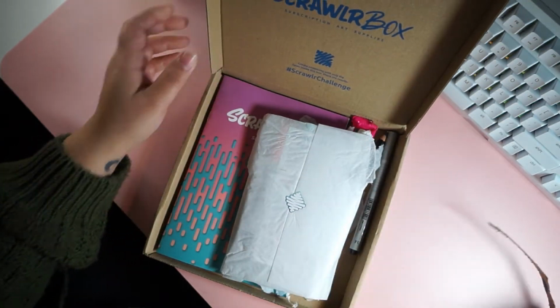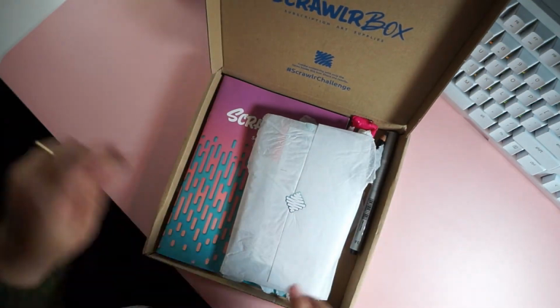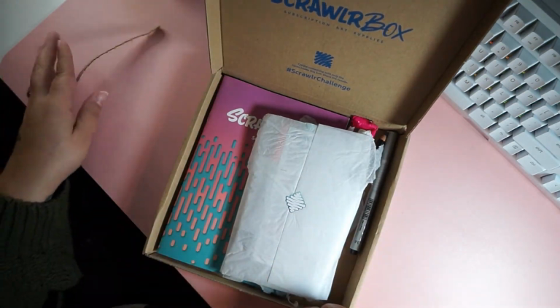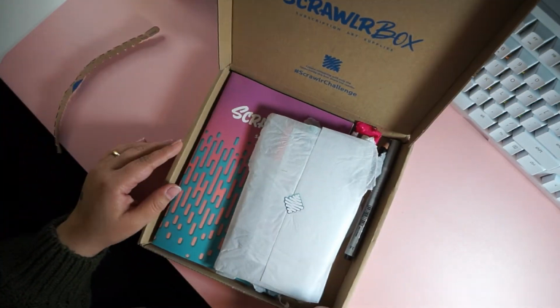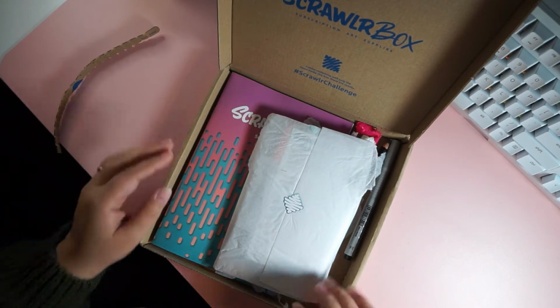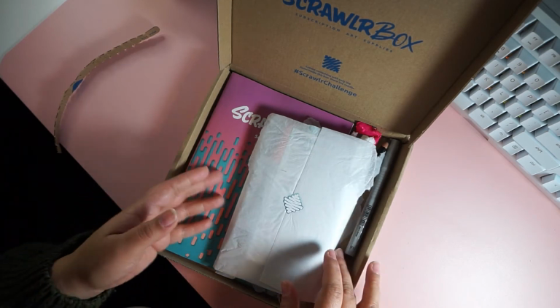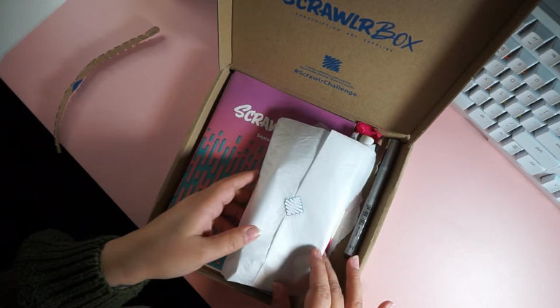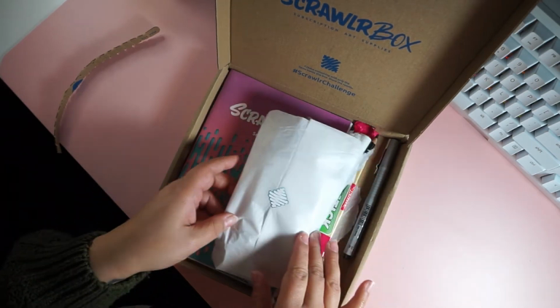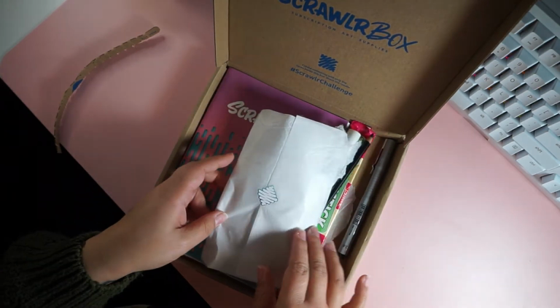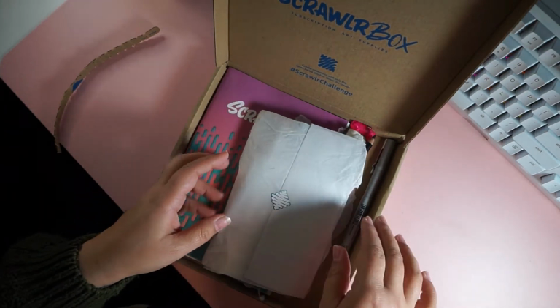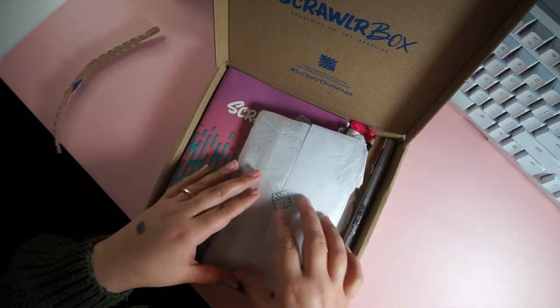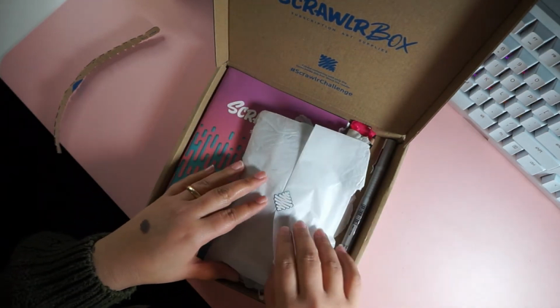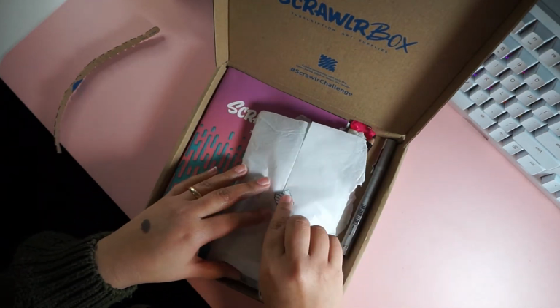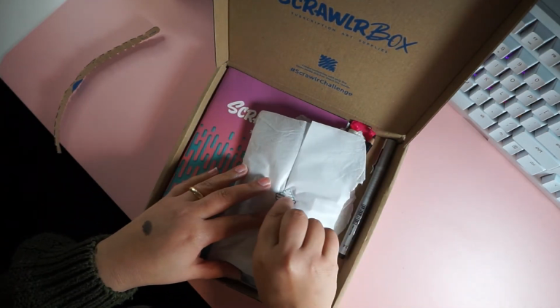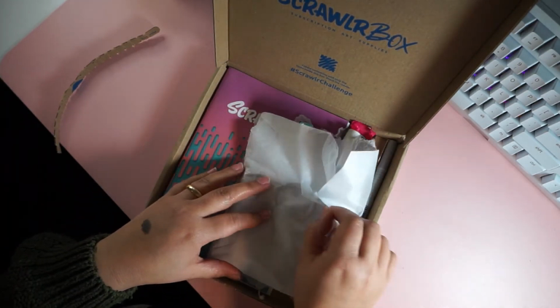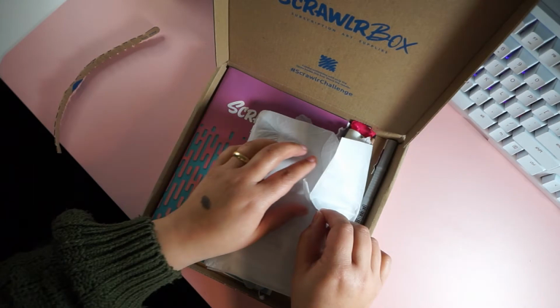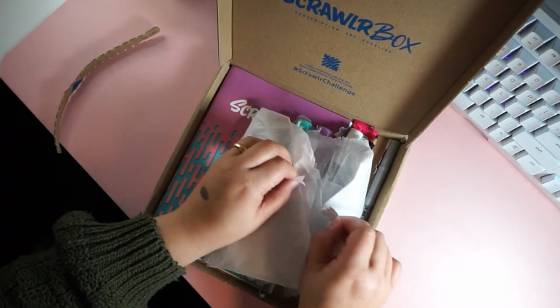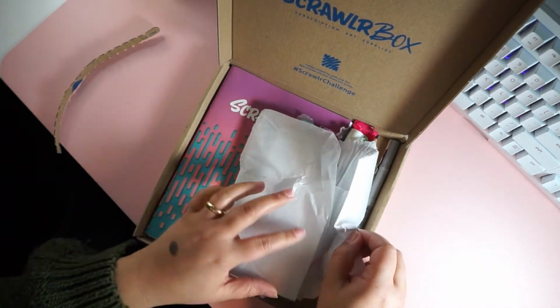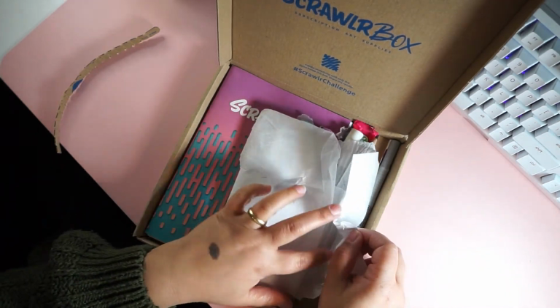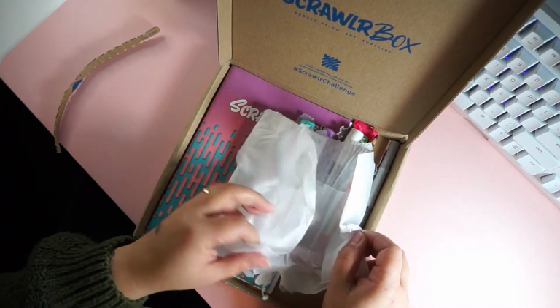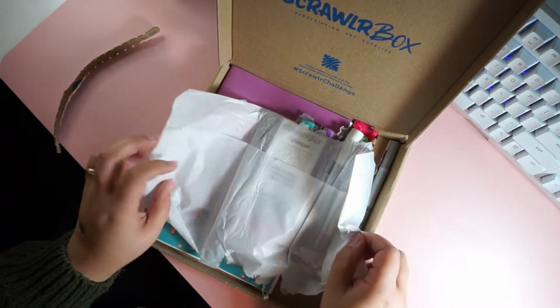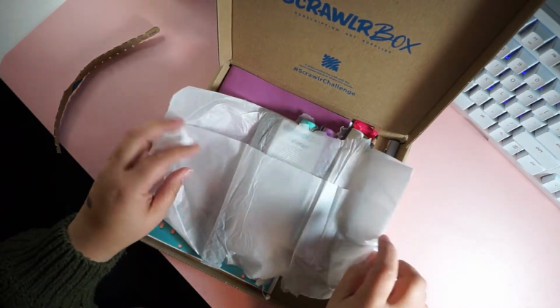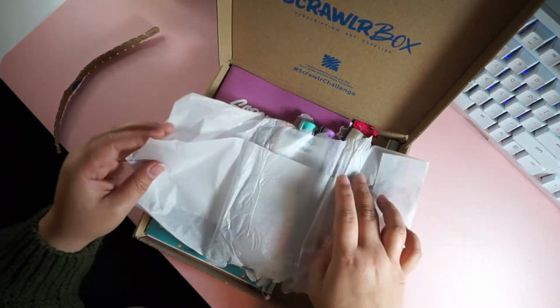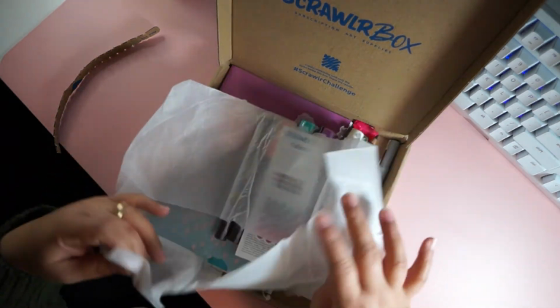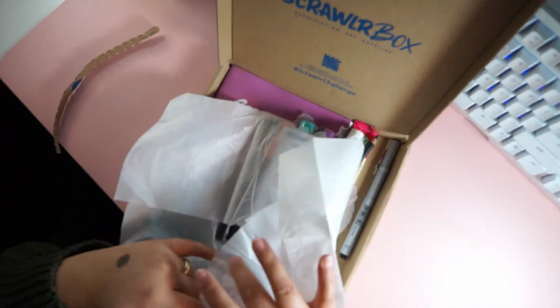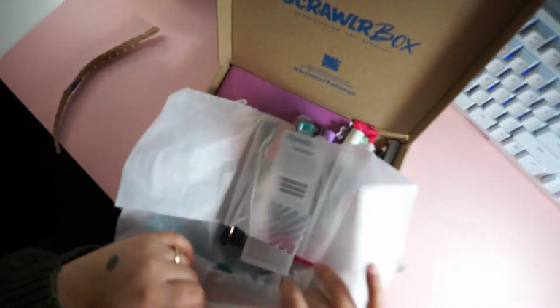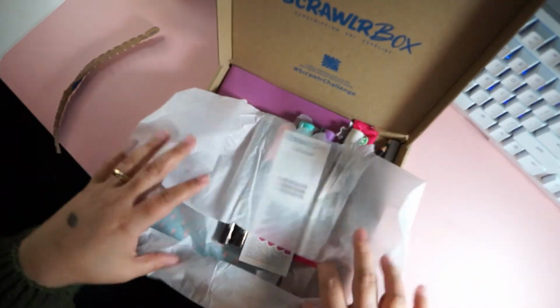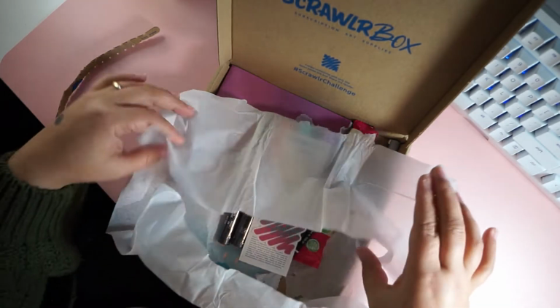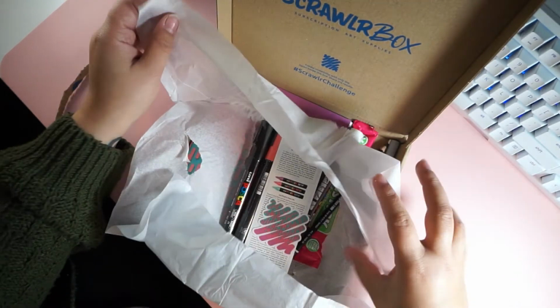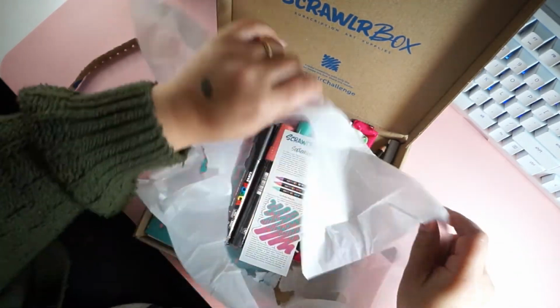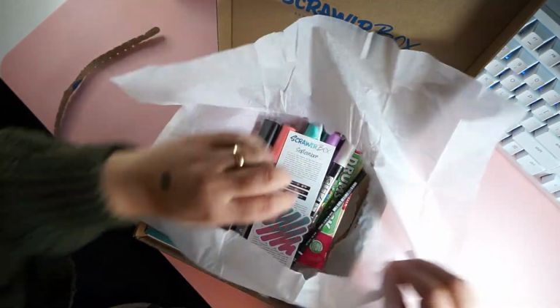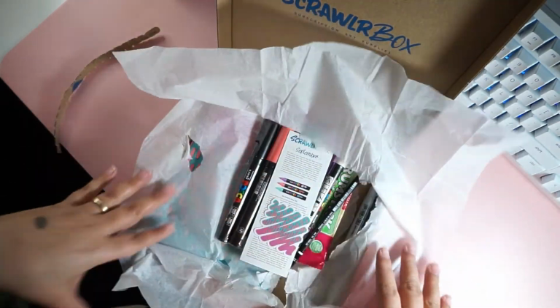For those of you who don't know about the Scrawlr box, it's a monthly subscription box filled with art supplies and you get to choose your subscription term. You can choose one month, three months, six months, or 12 months and they send it to you every month in the mail.